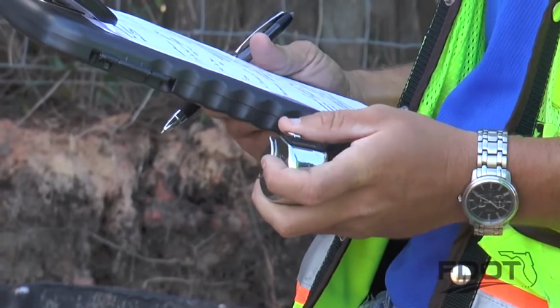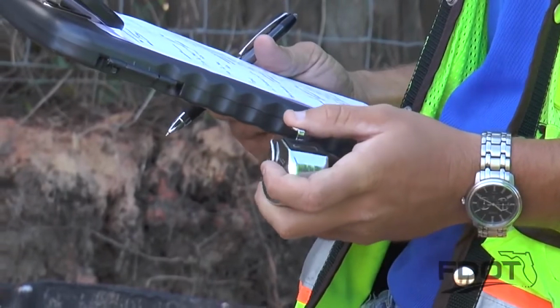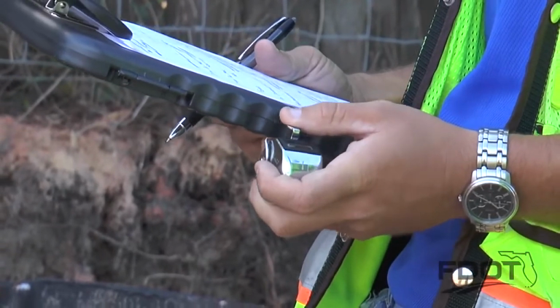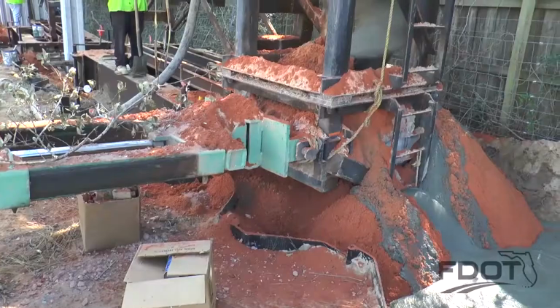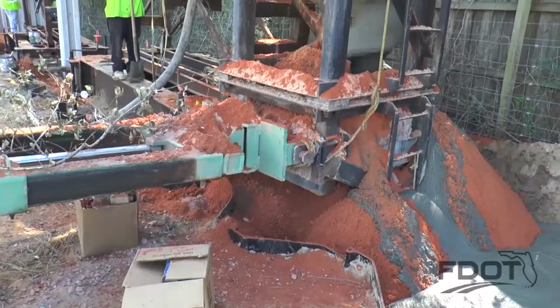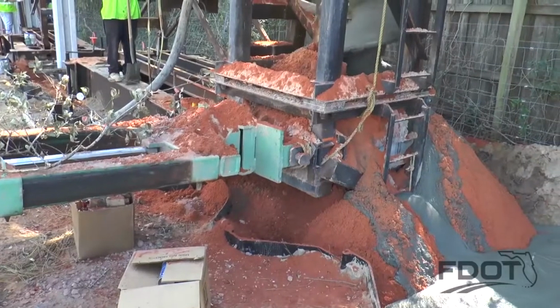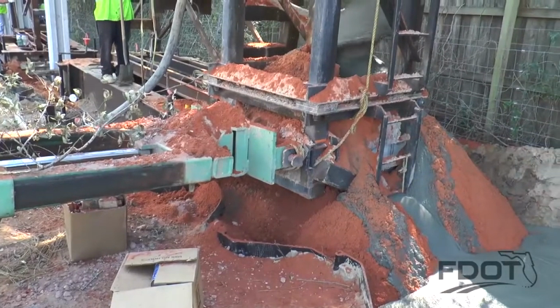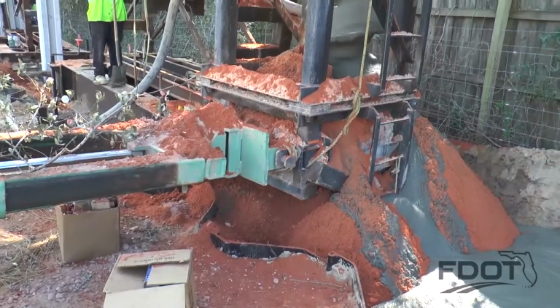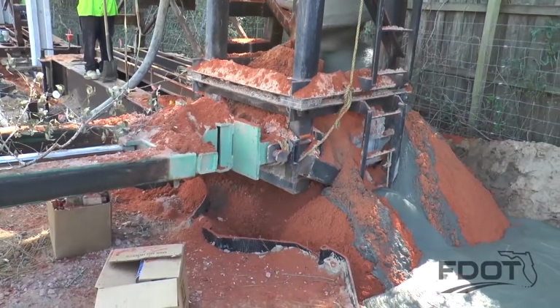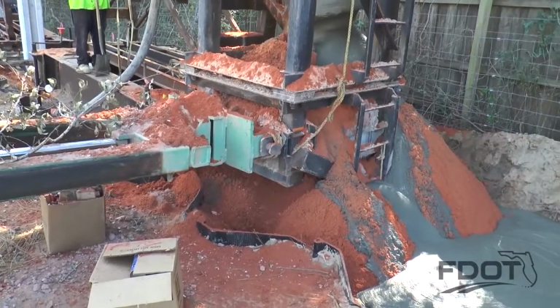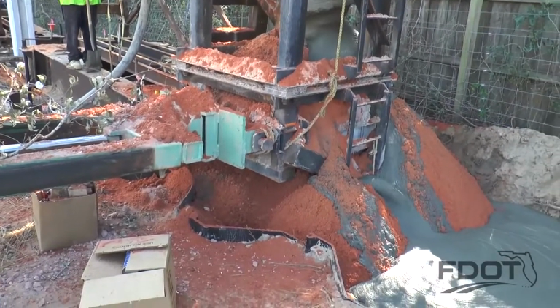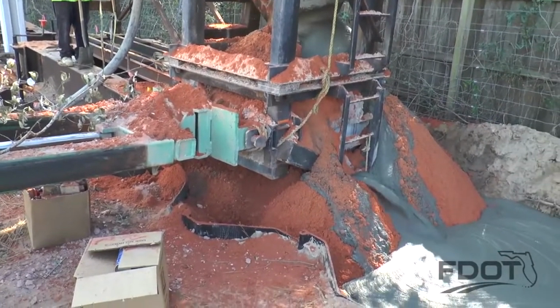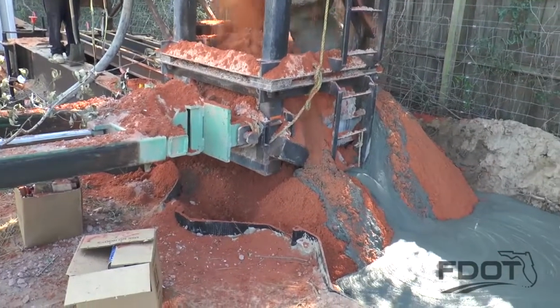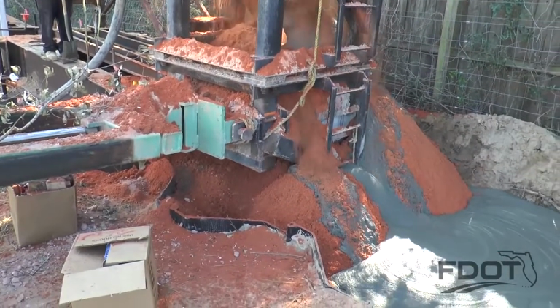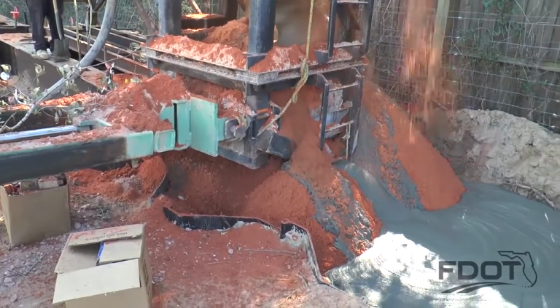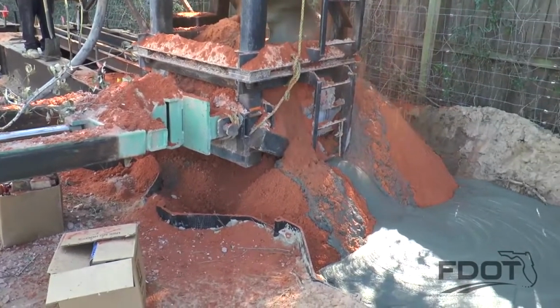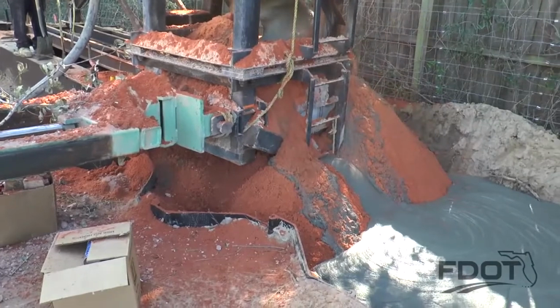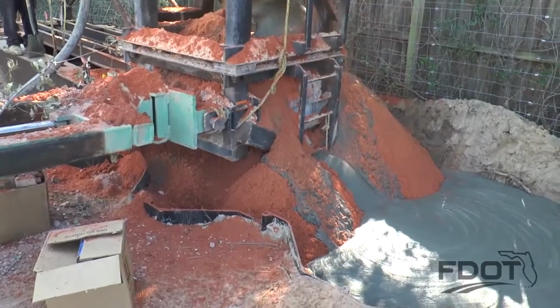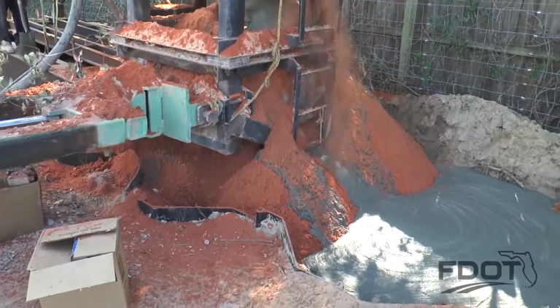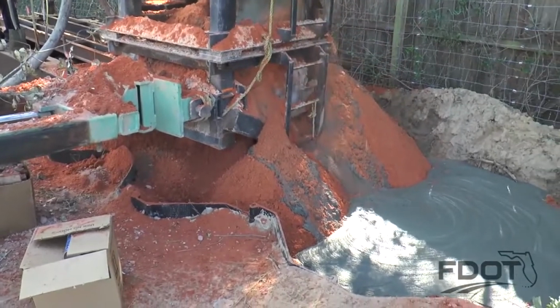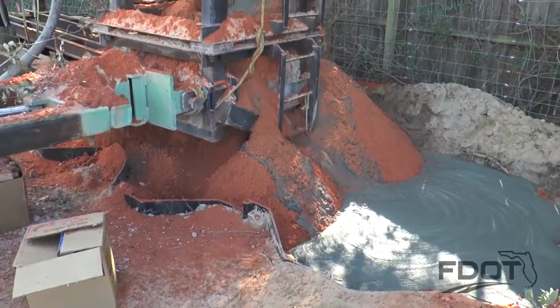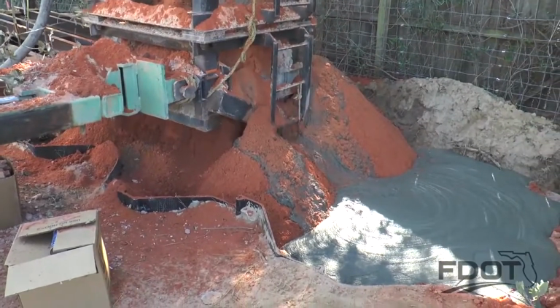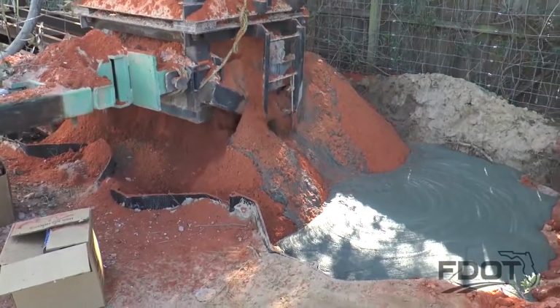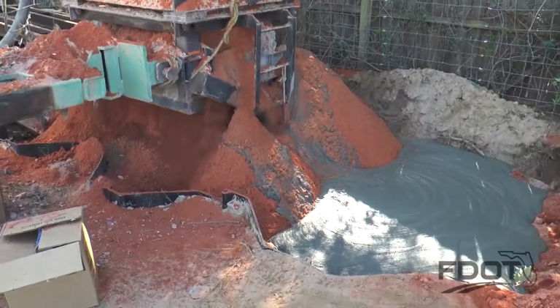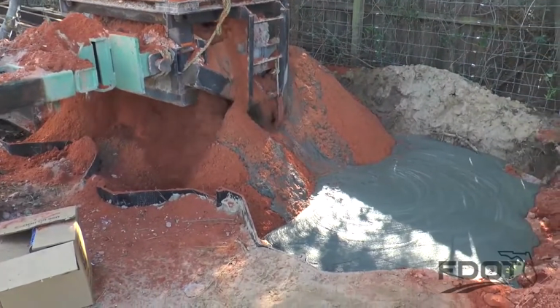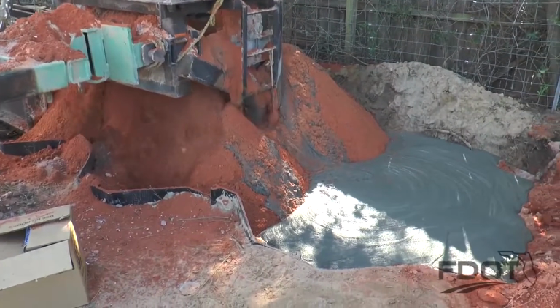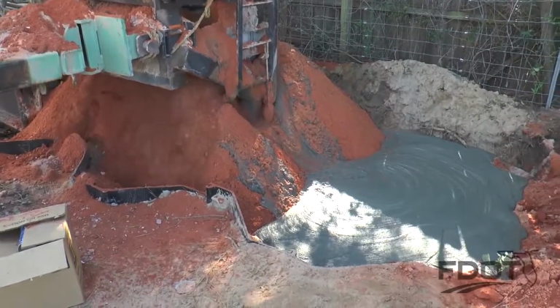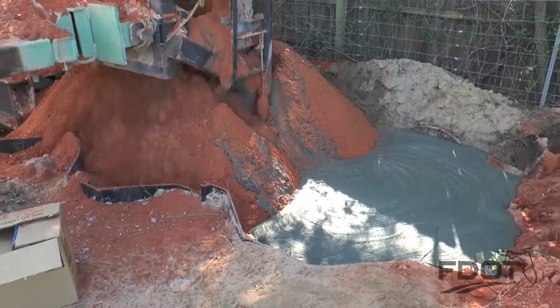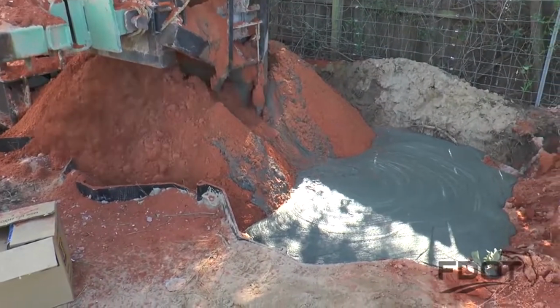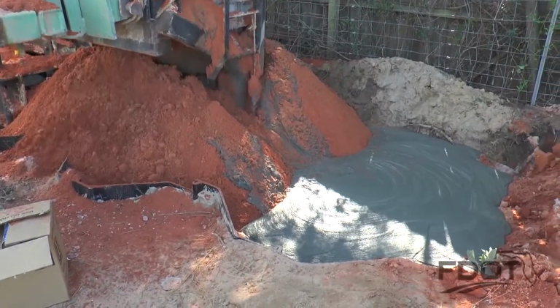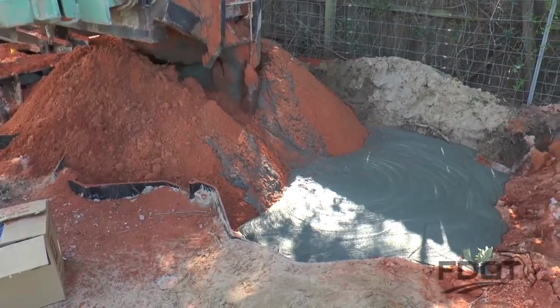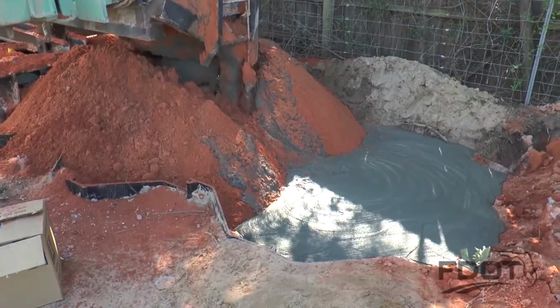Grout will eventually push out through the top of the excavation — this is known as grout return. It is important to document the grout return to ensure minimum head has been maintained.